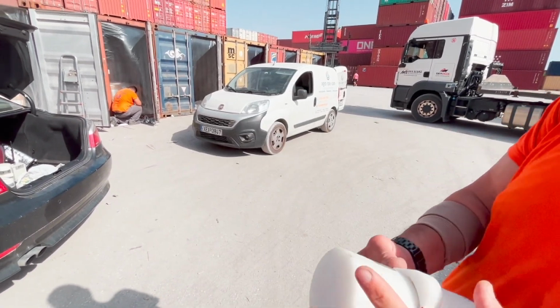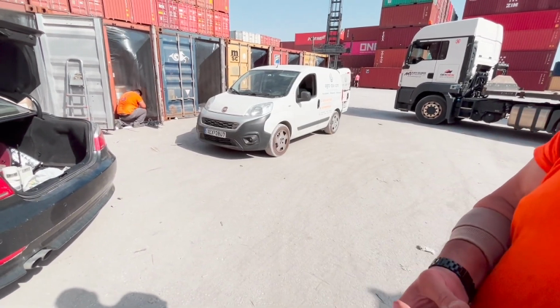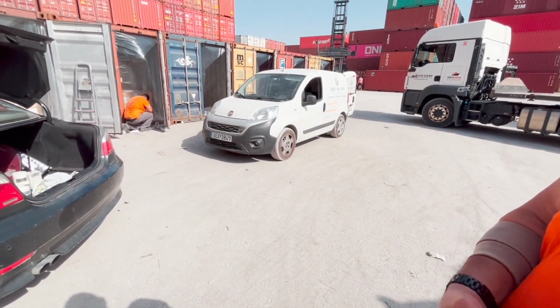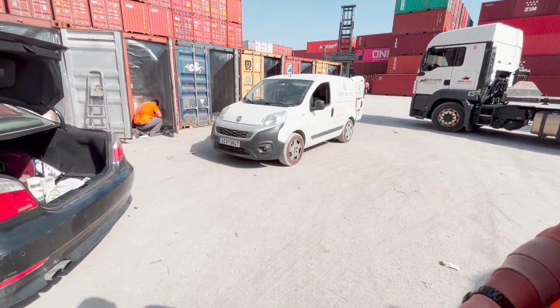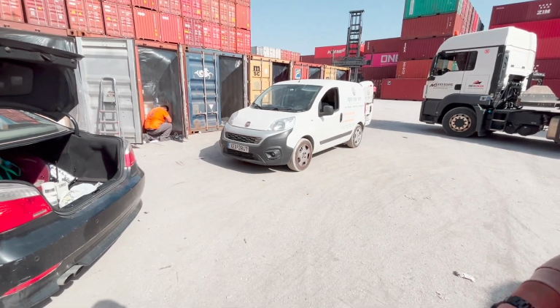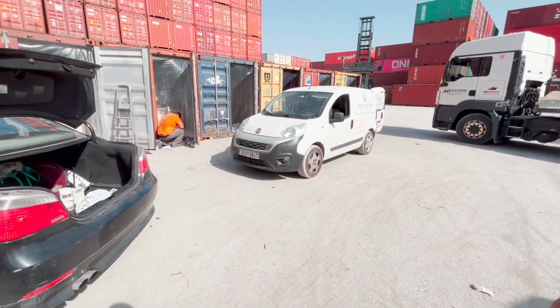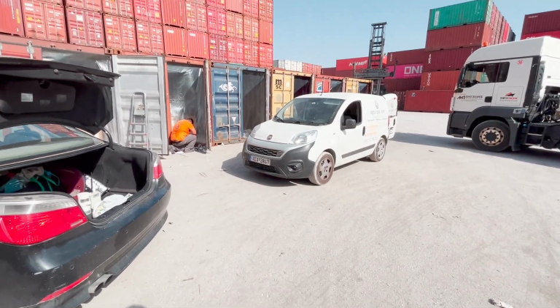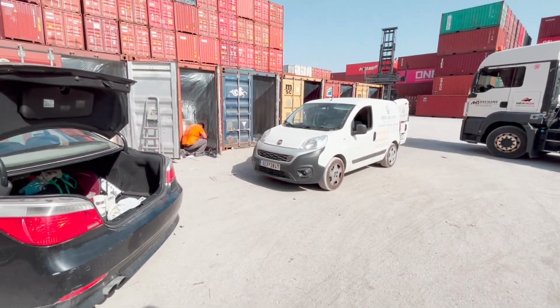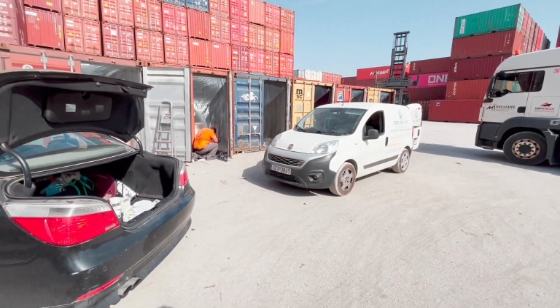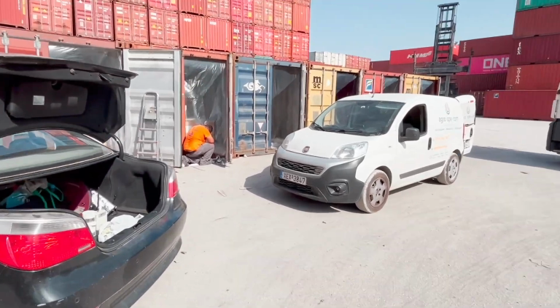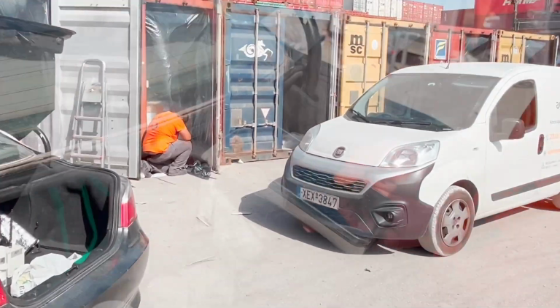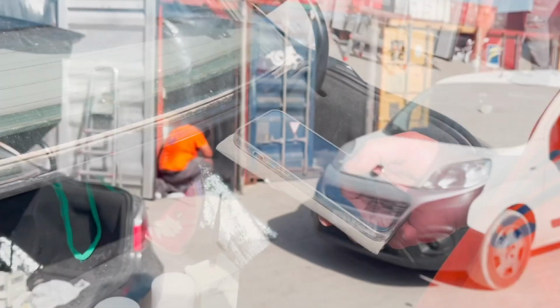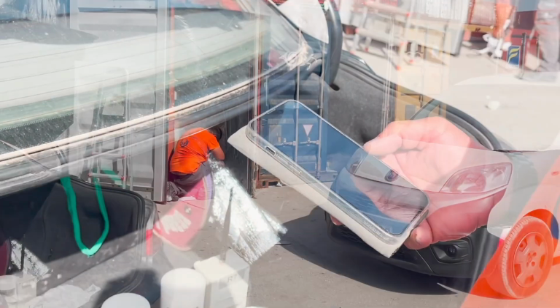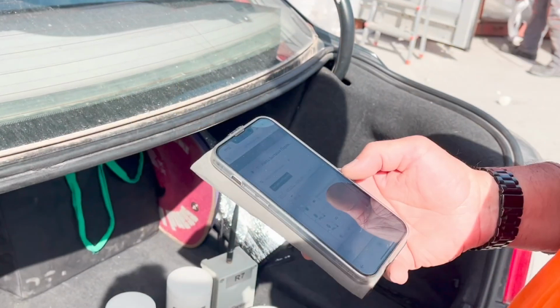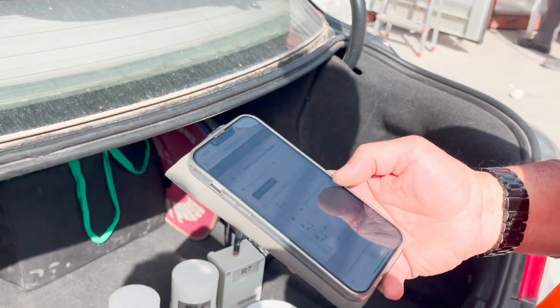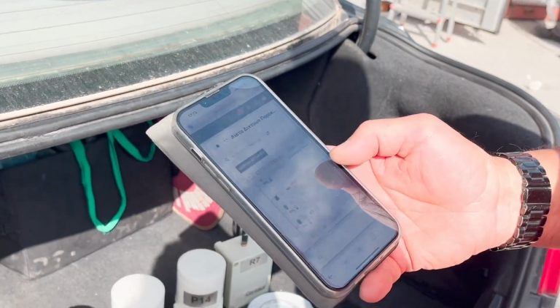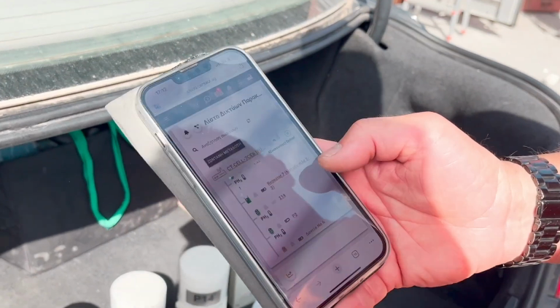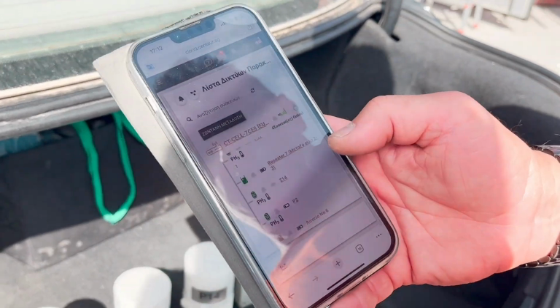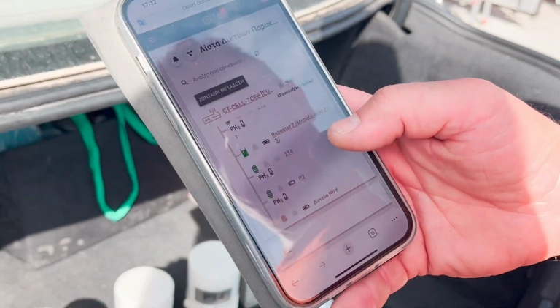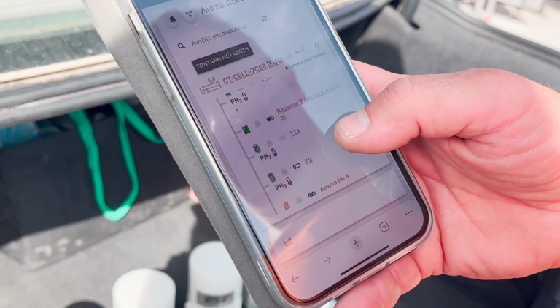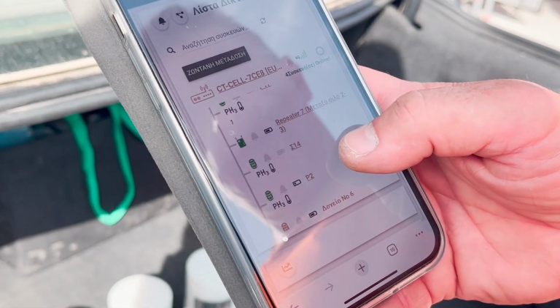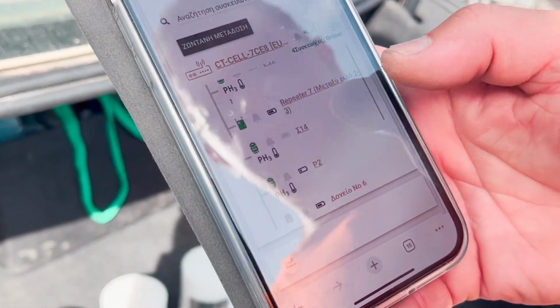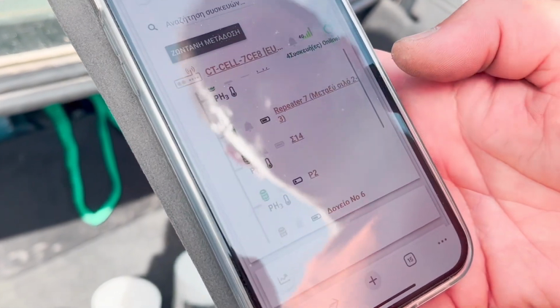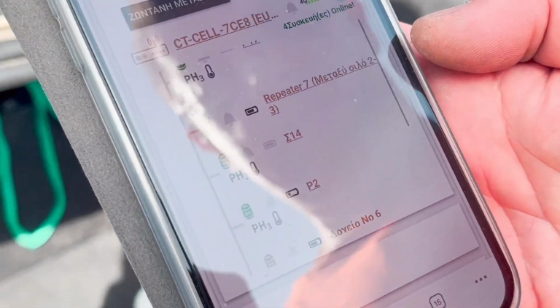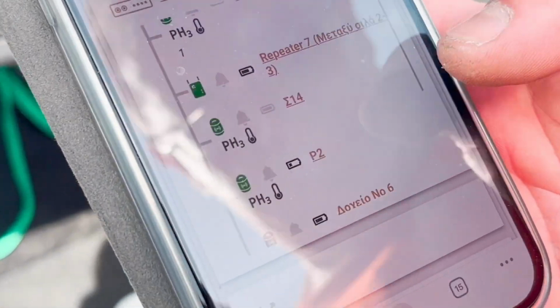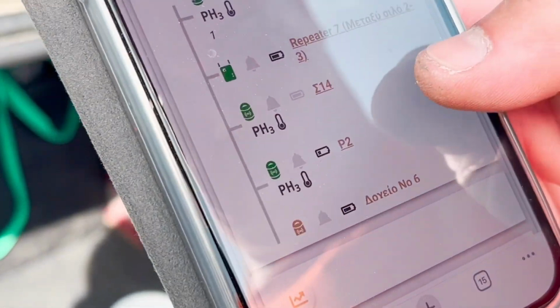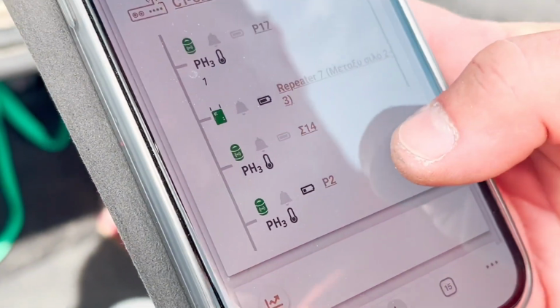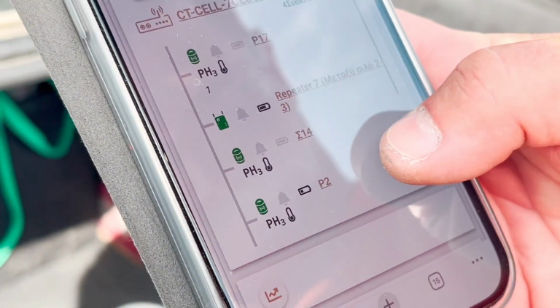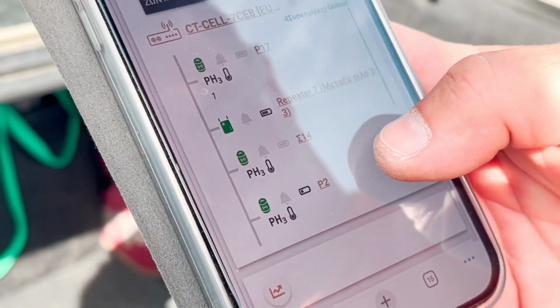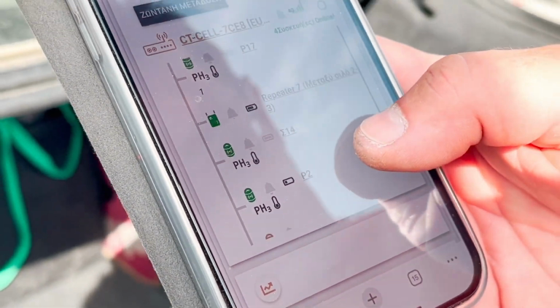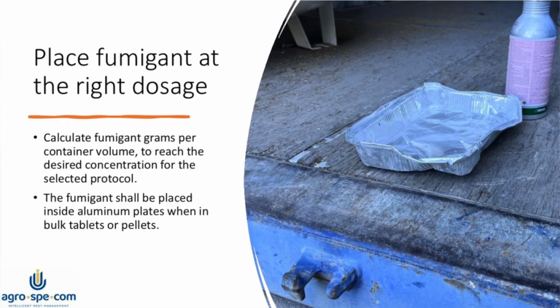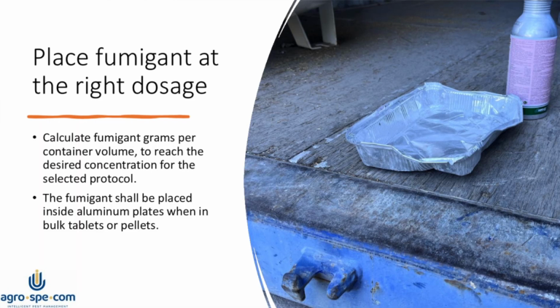We hear the beep and we see a light. We check the platform online — four sensors are already connected.